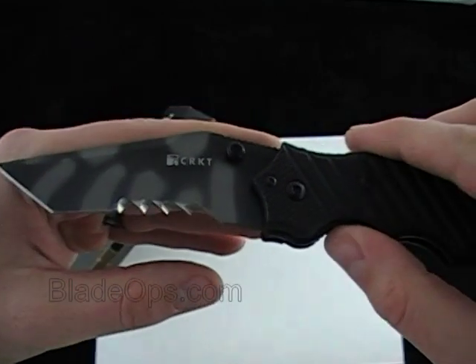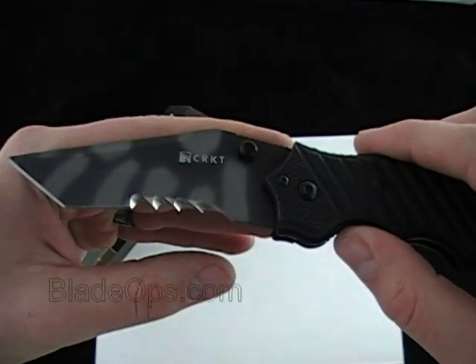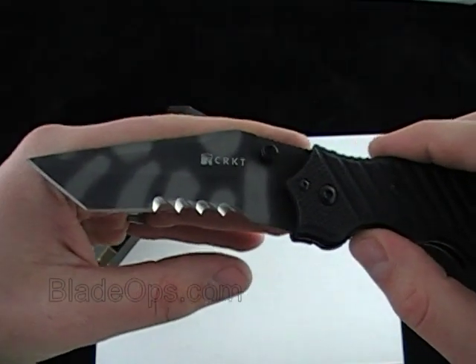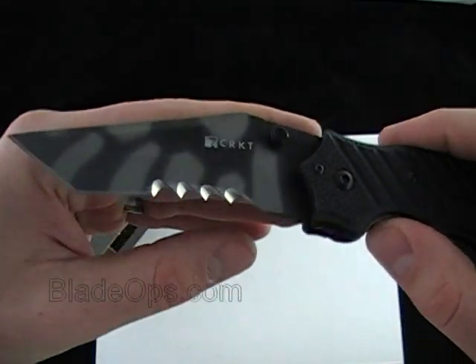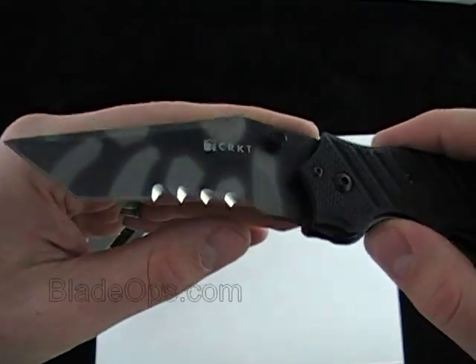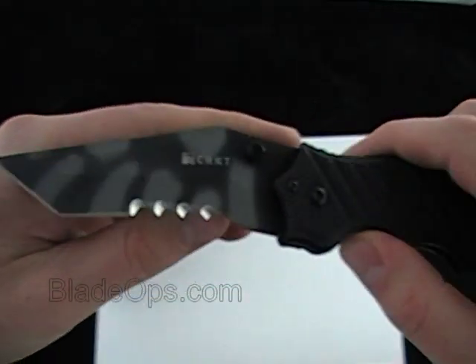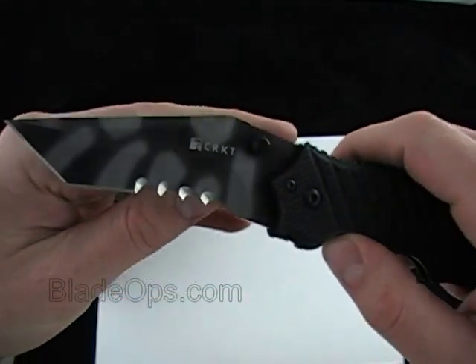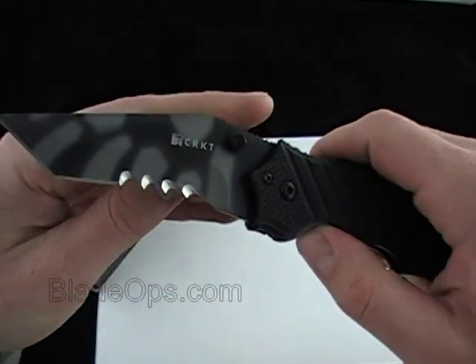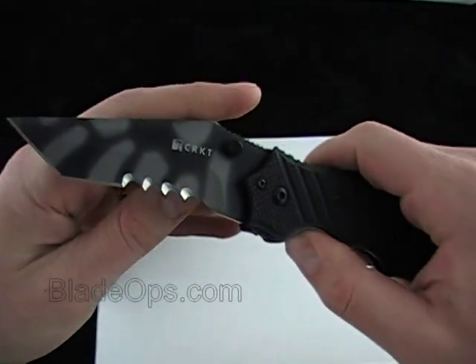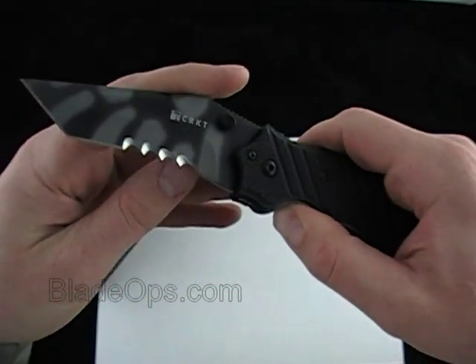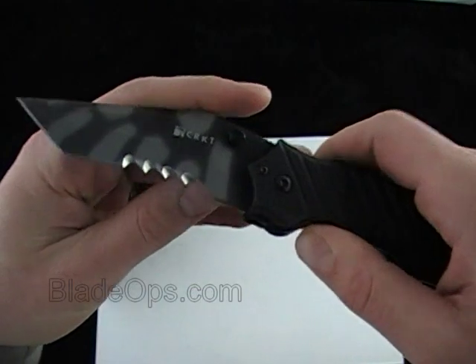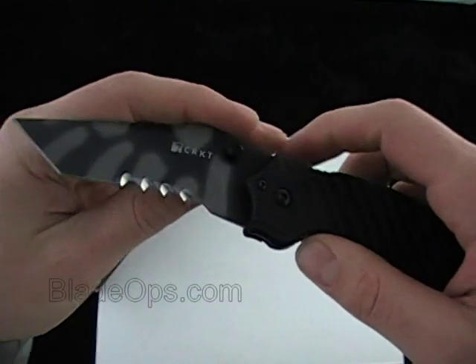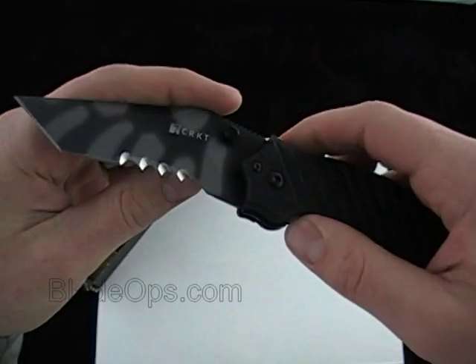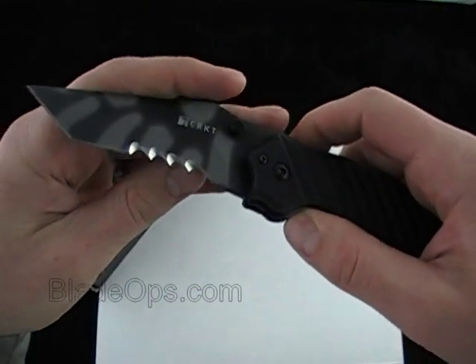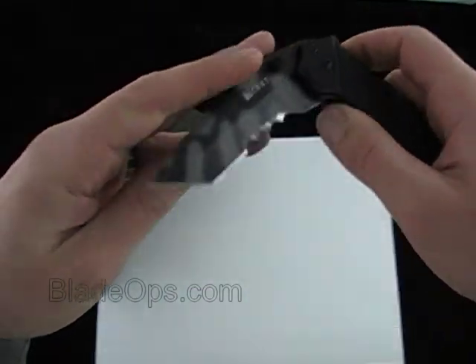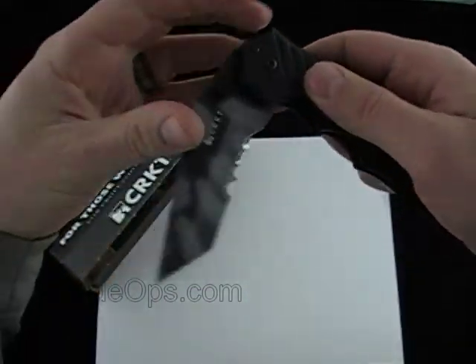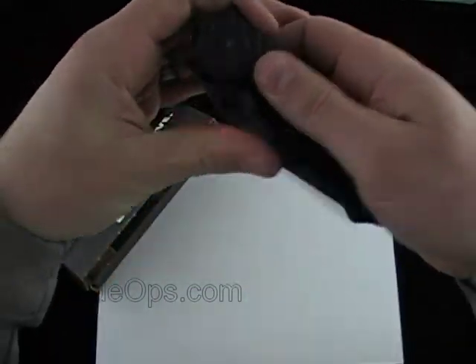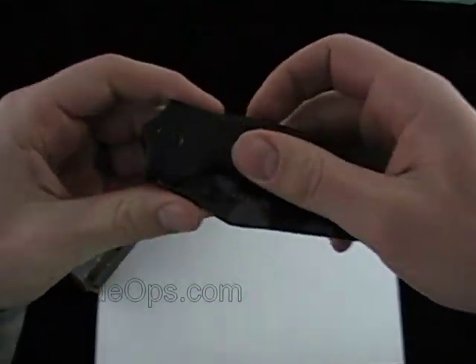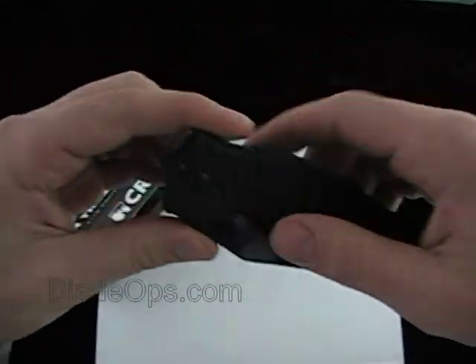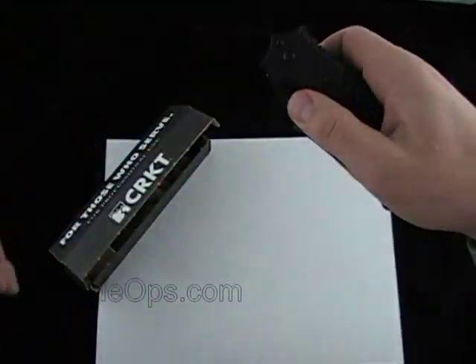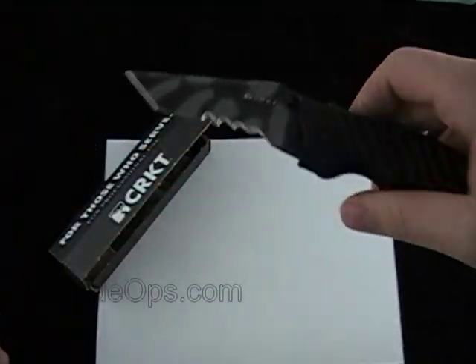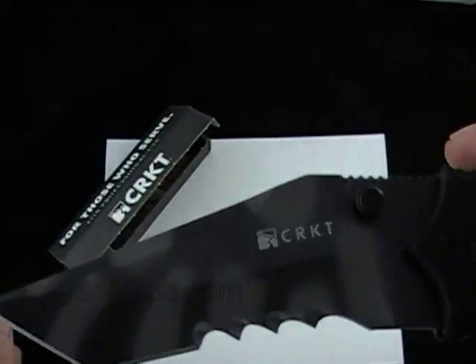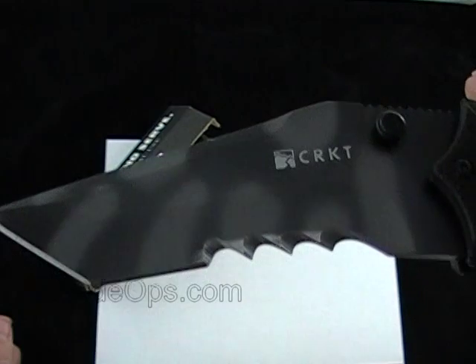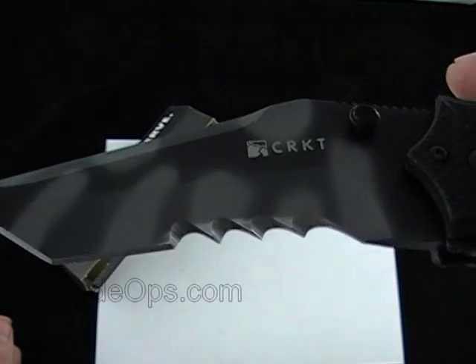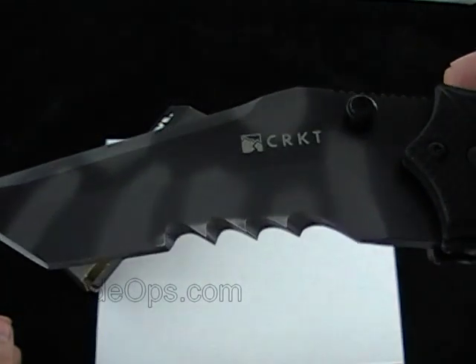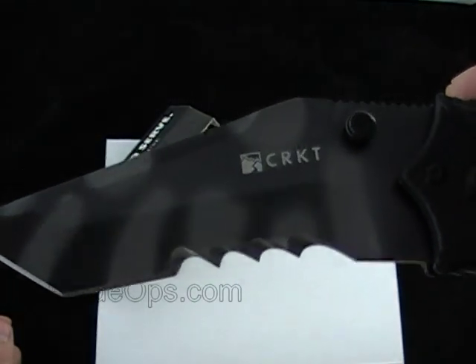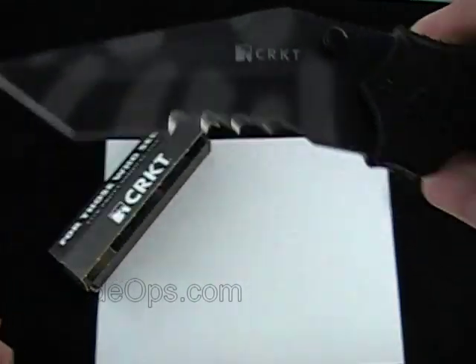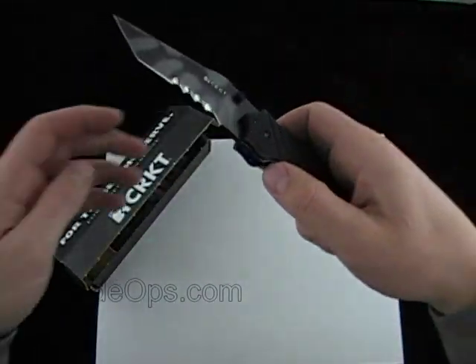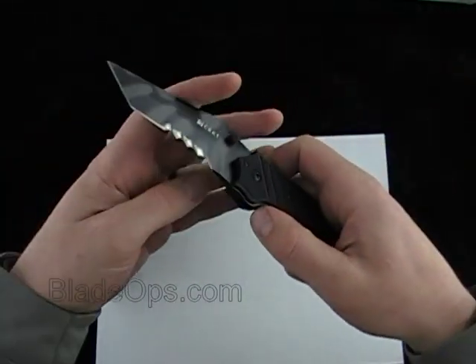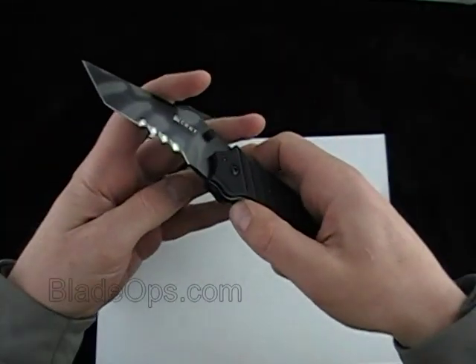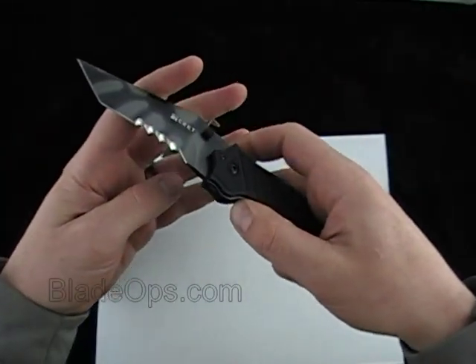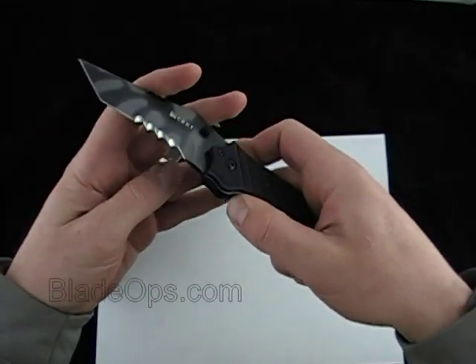I like the blade. I like Tanto for this type of situation — tactical, whatever you want to call it. Those serrations, mine didn't have that, but those are wicked. Tiger Striped blade if you like it.